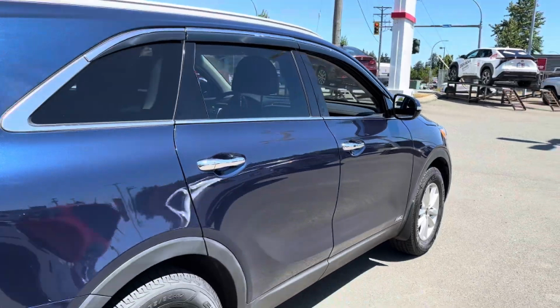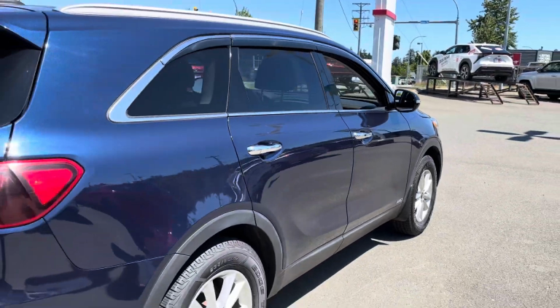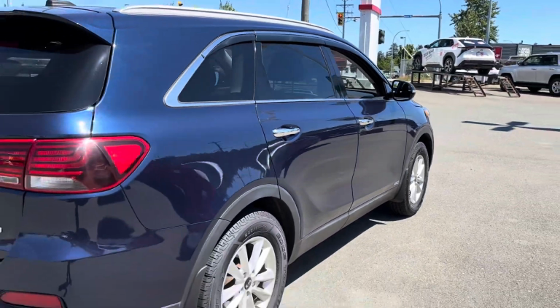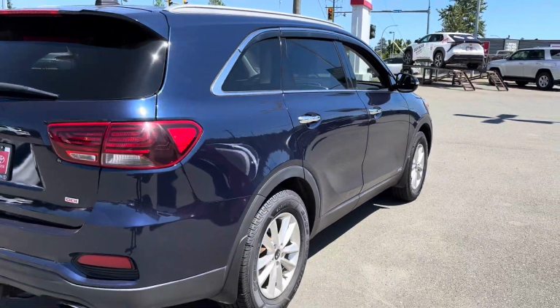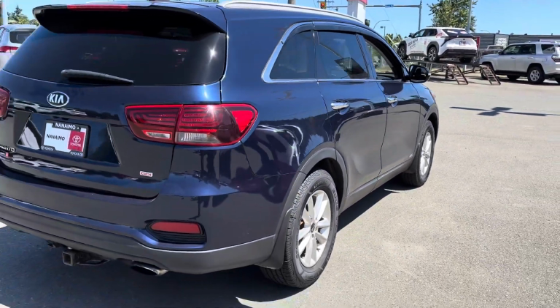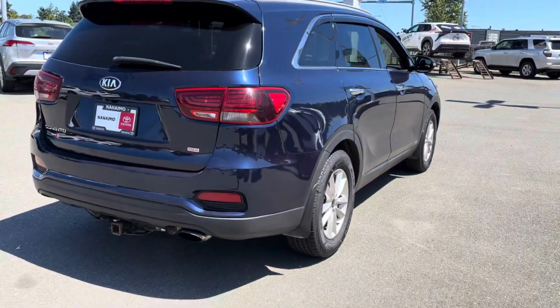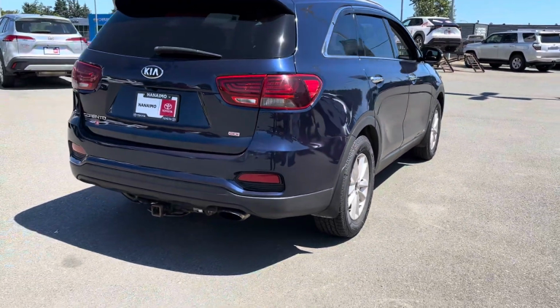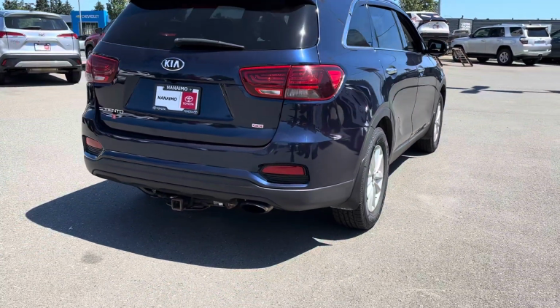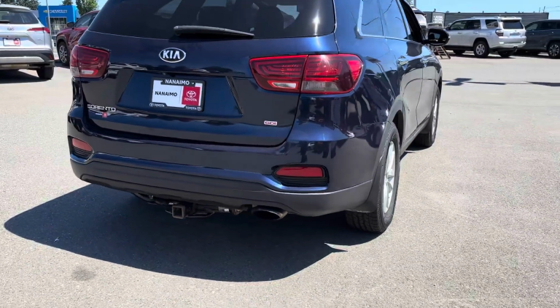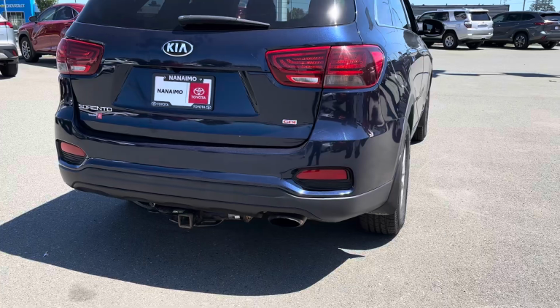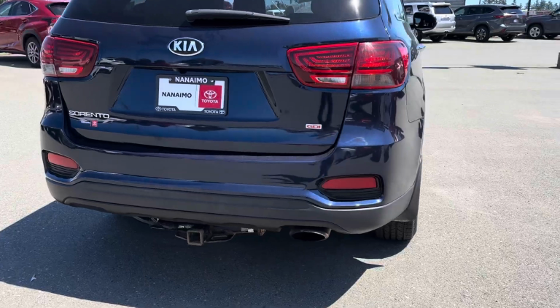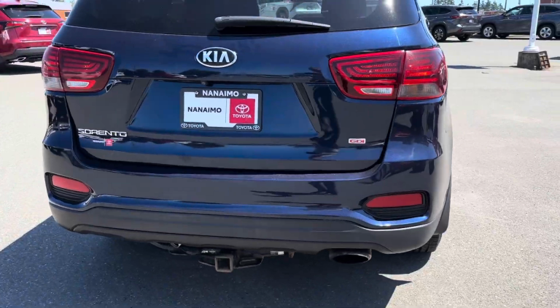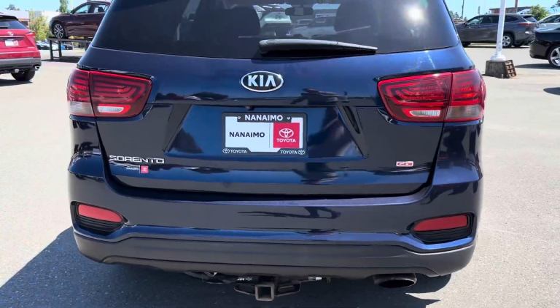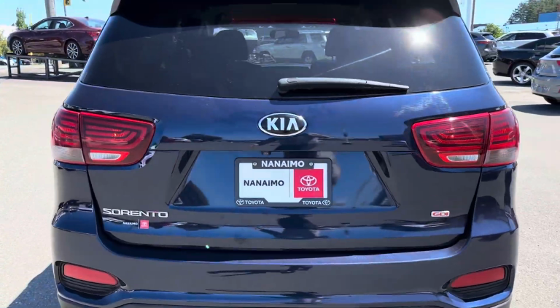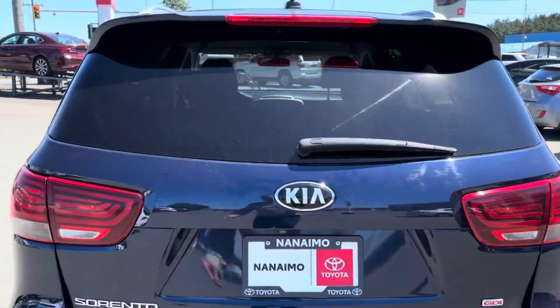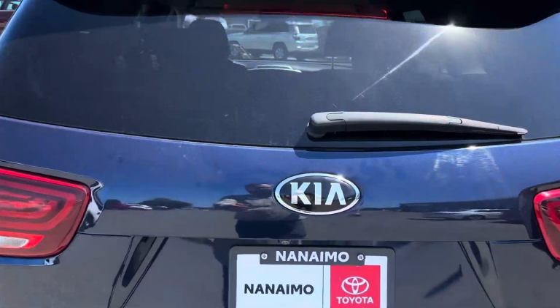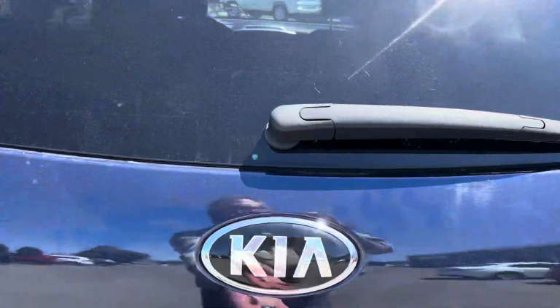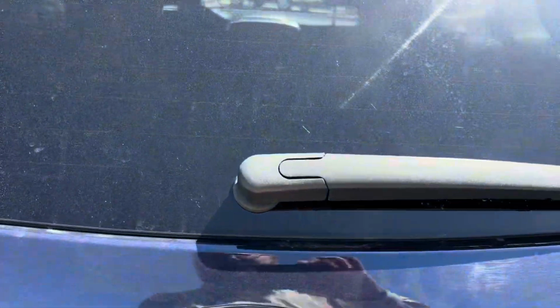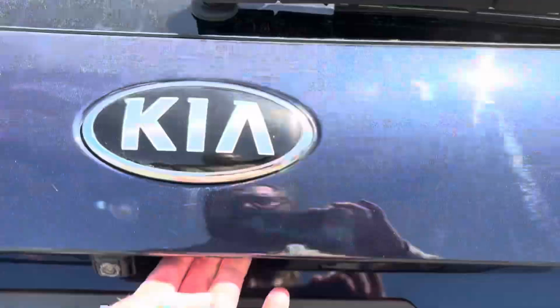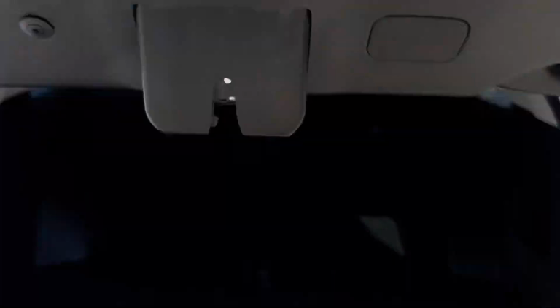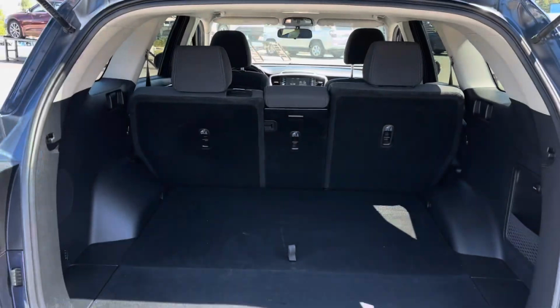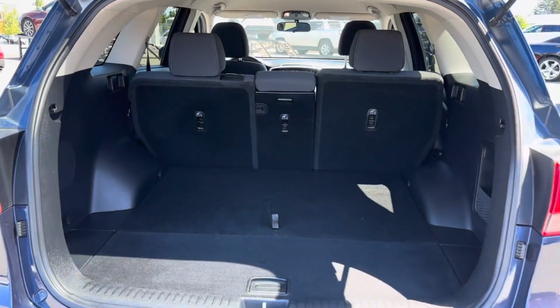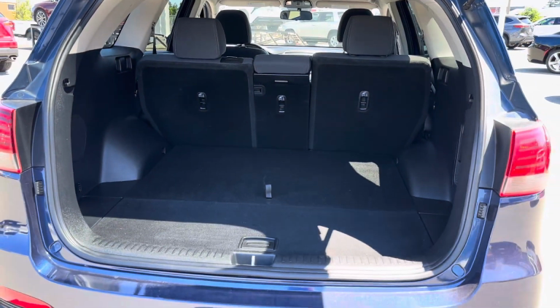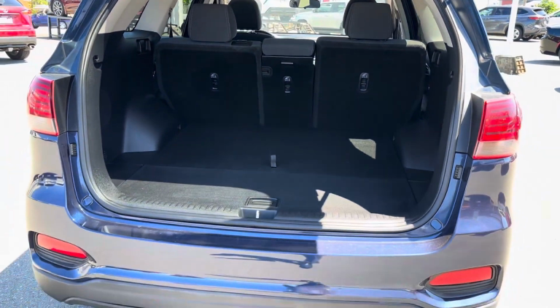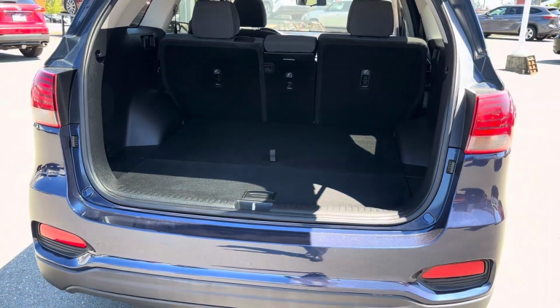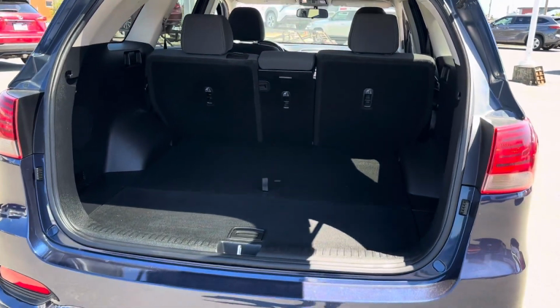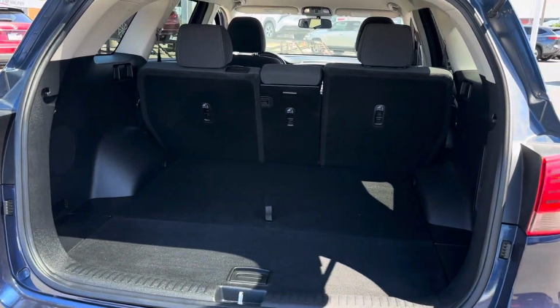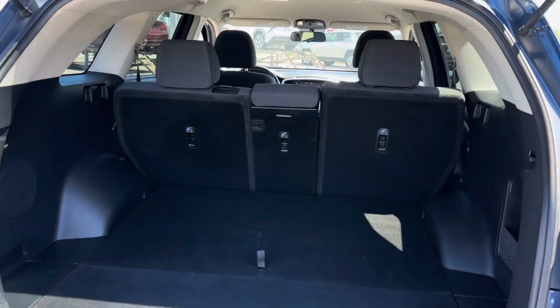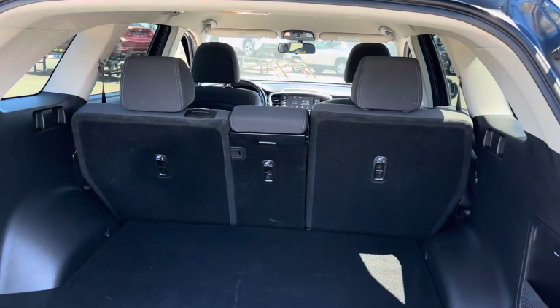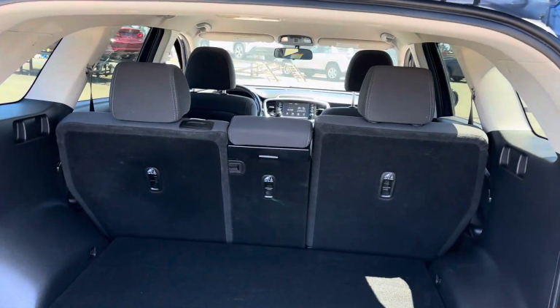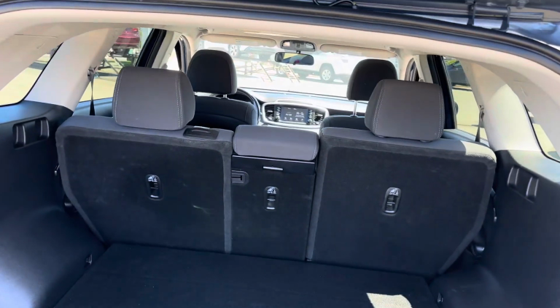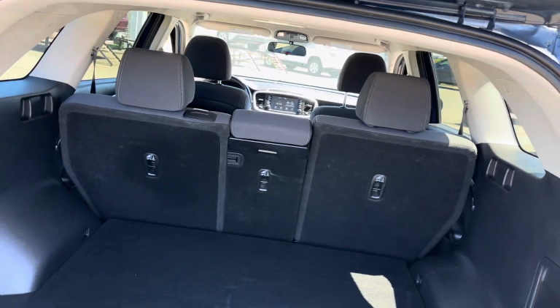New front brakes. Hitch and wiring for your little utility trailer. Backup camera. Lots of space in the back for your gardening and all your retired festivities.